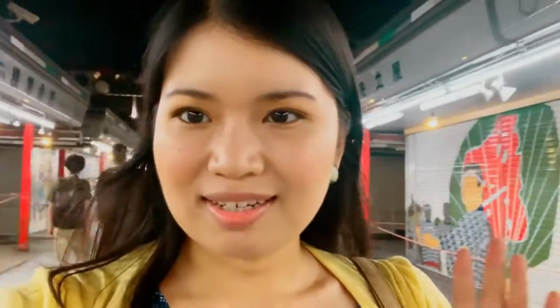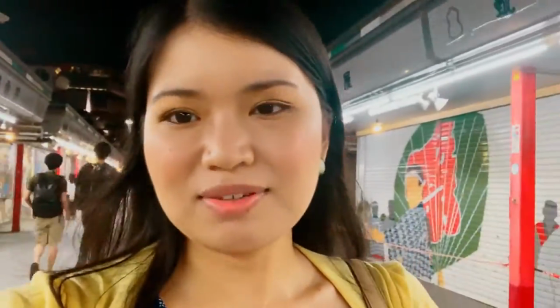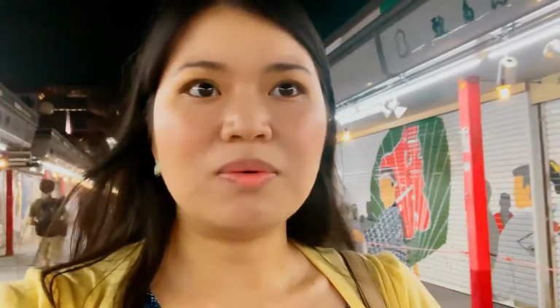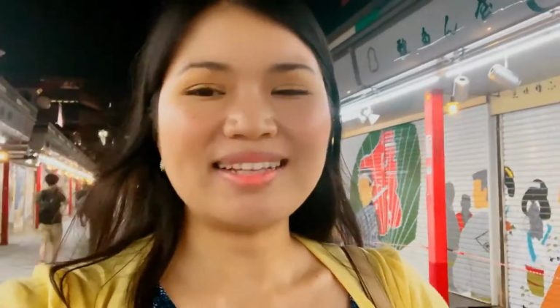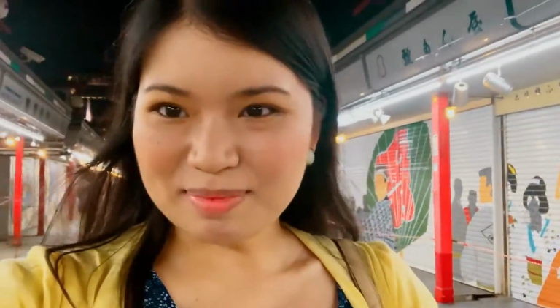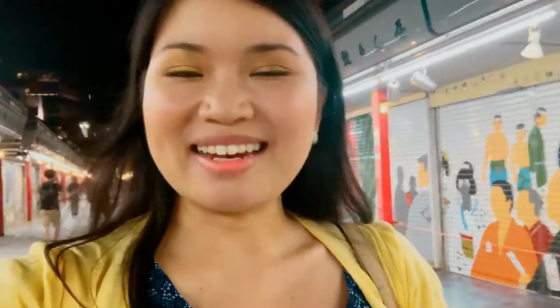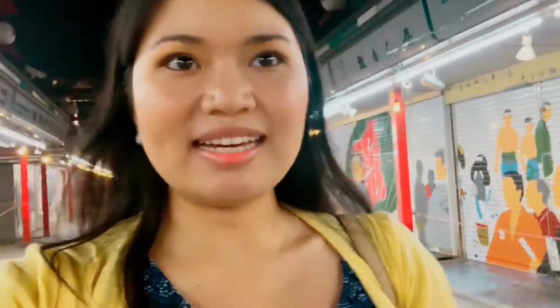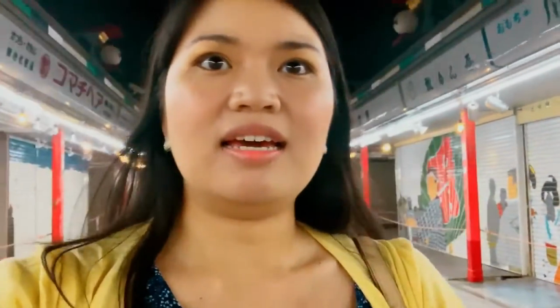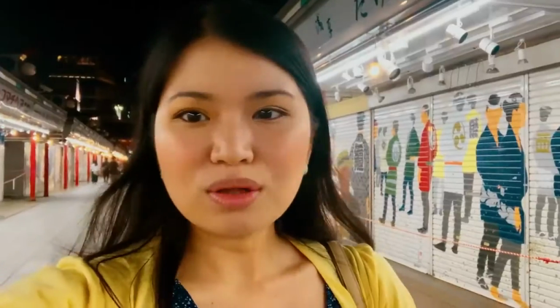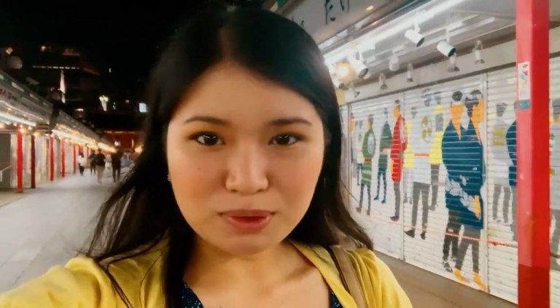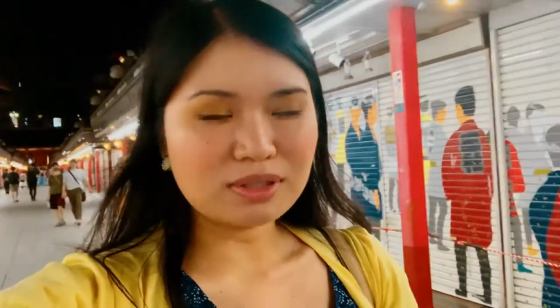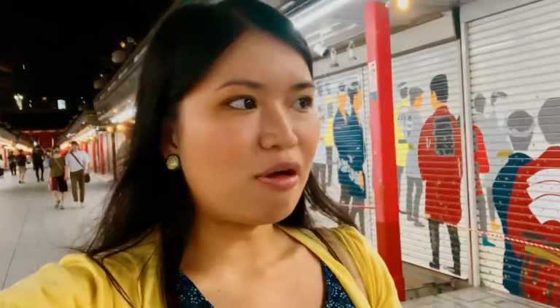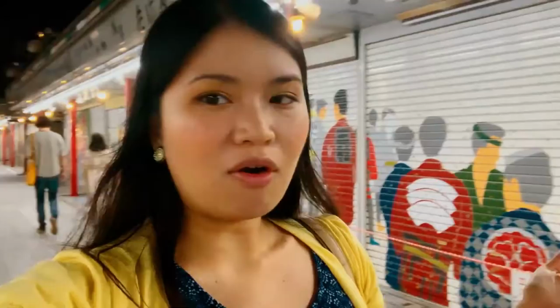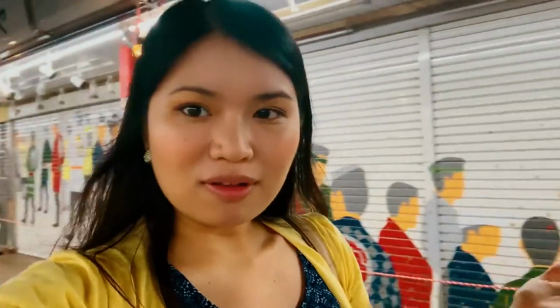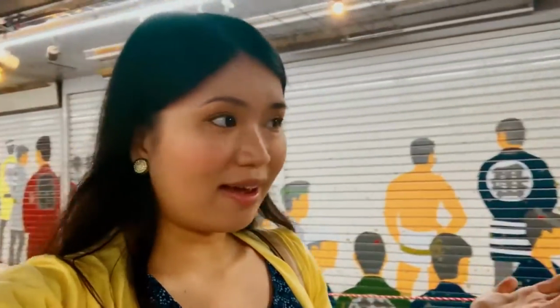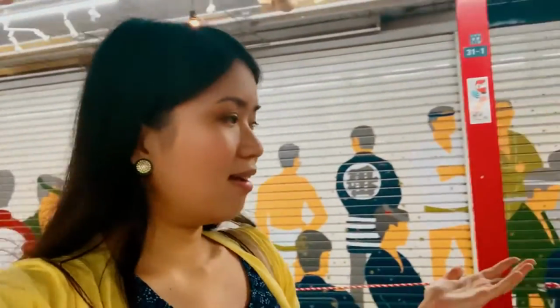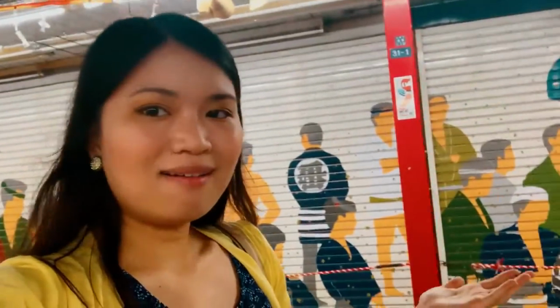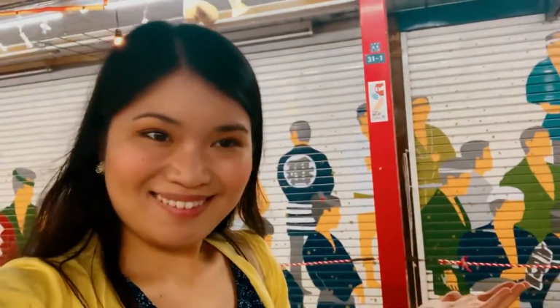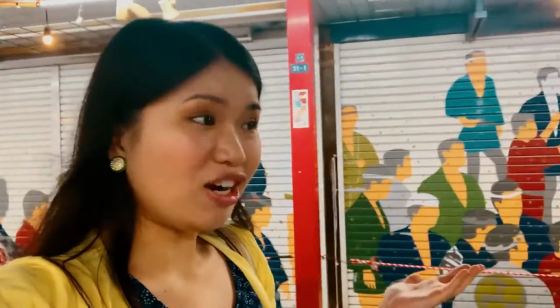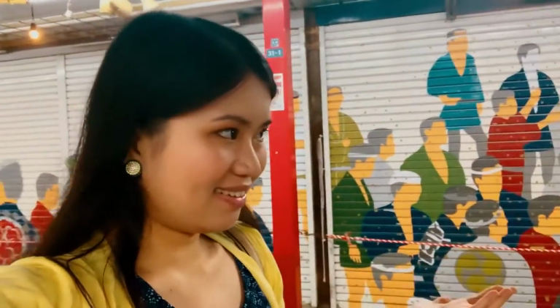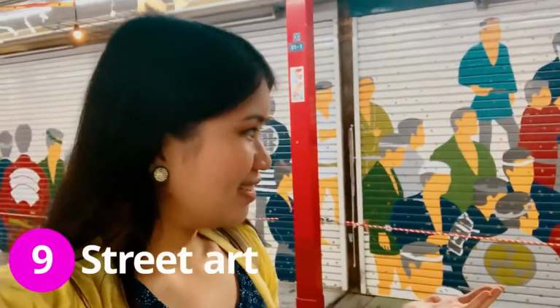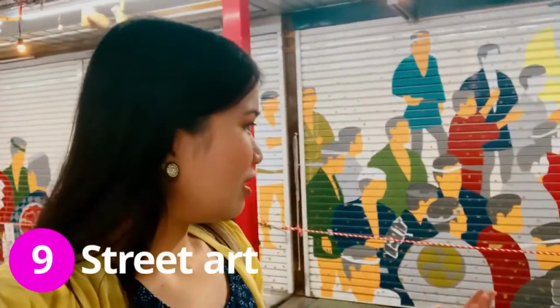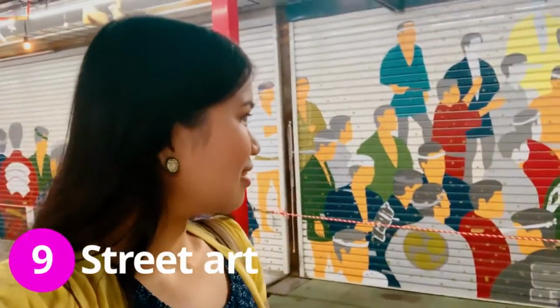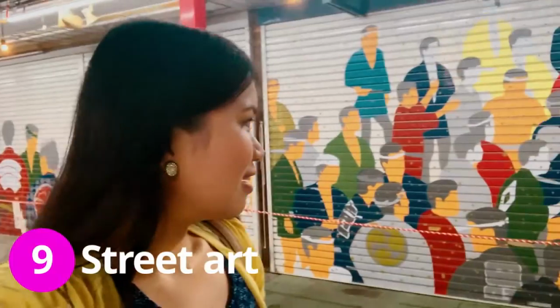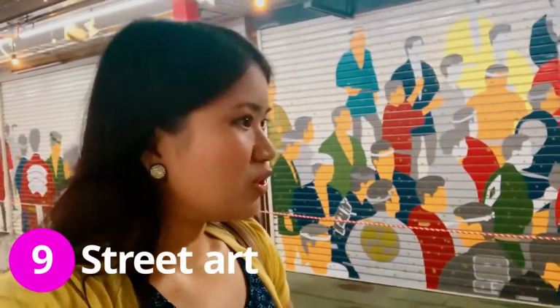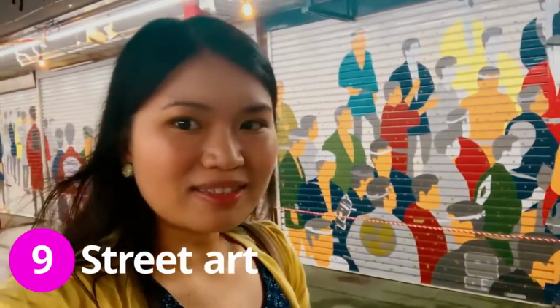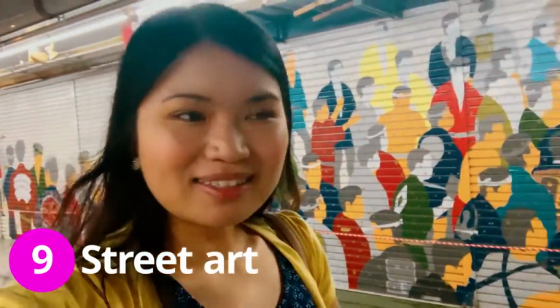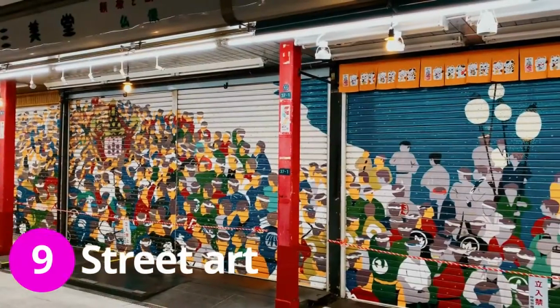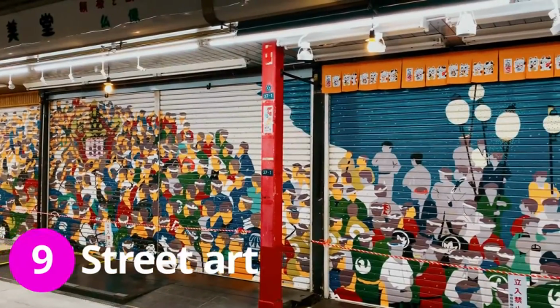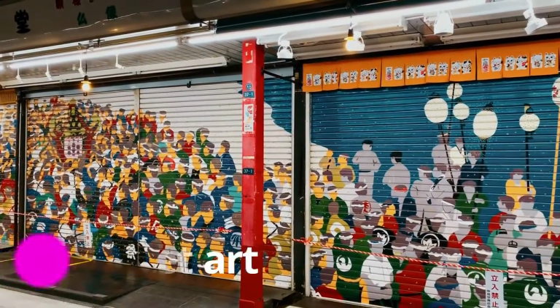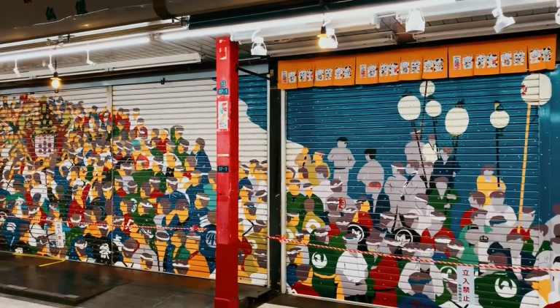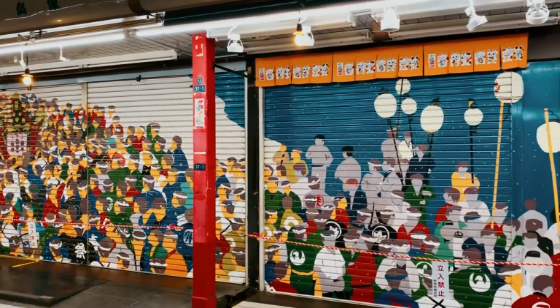Now we are walking at Nakamise at night. All the shops are closed and now they are like art — street art depicting traditional Japanese culture.